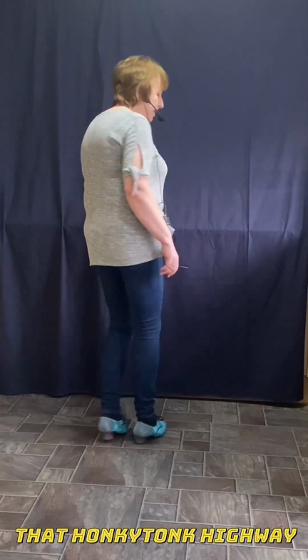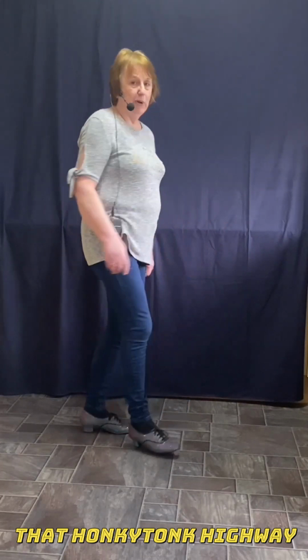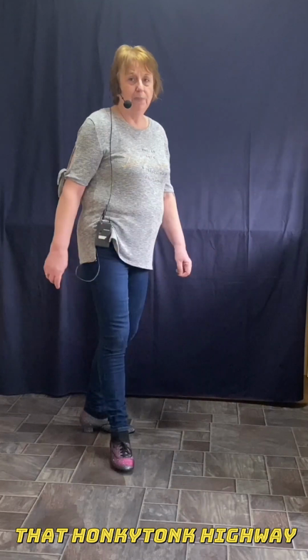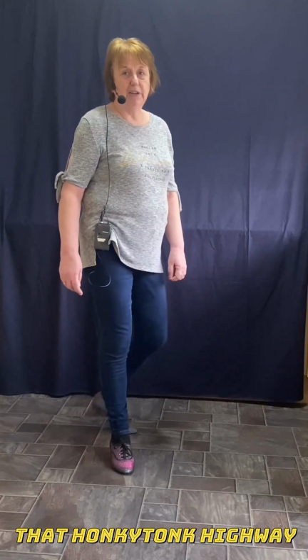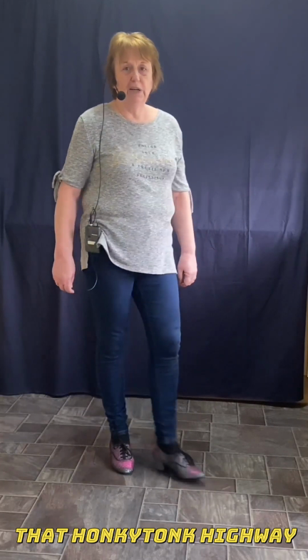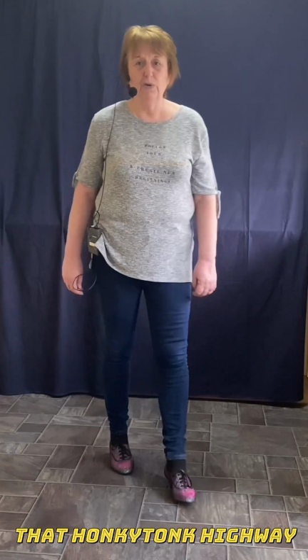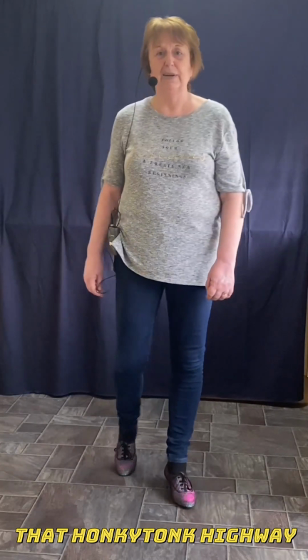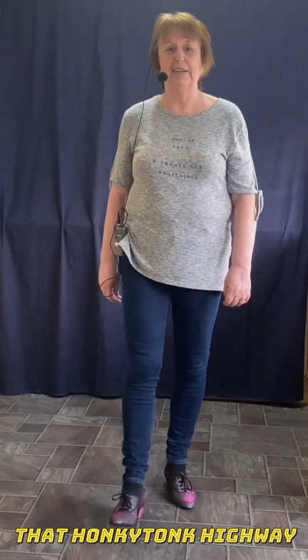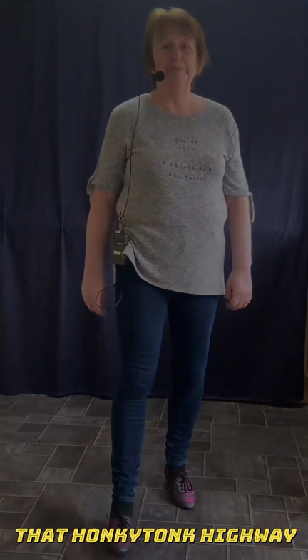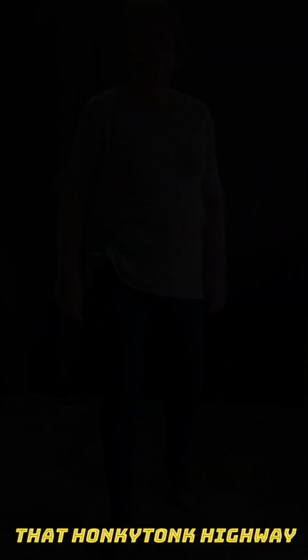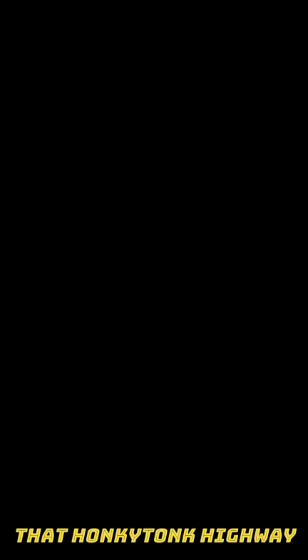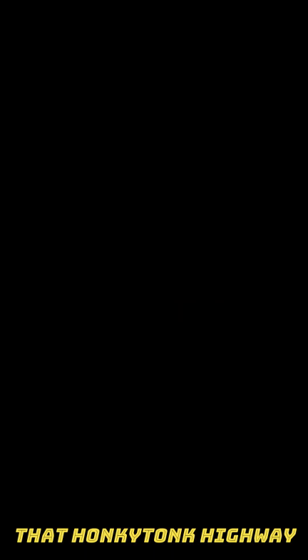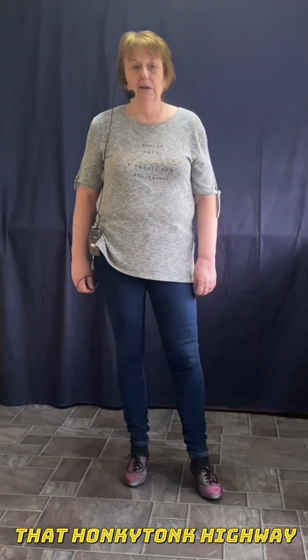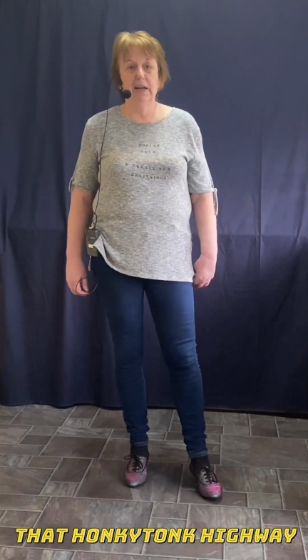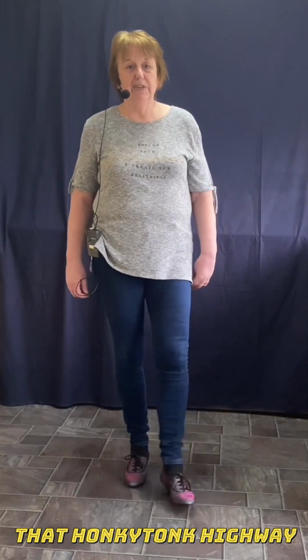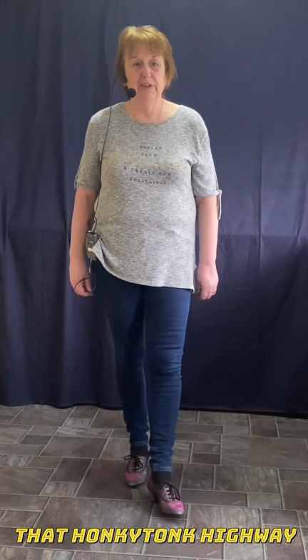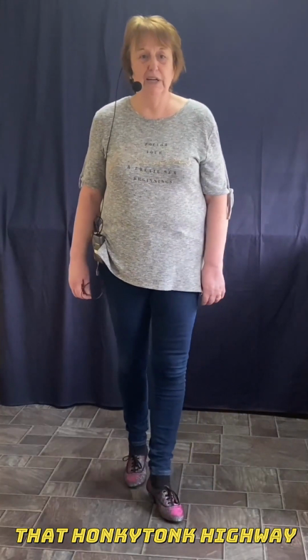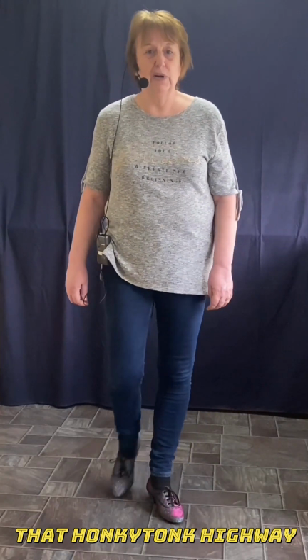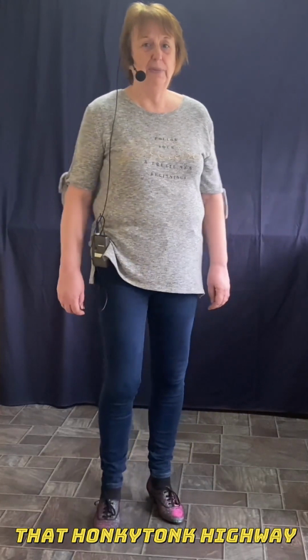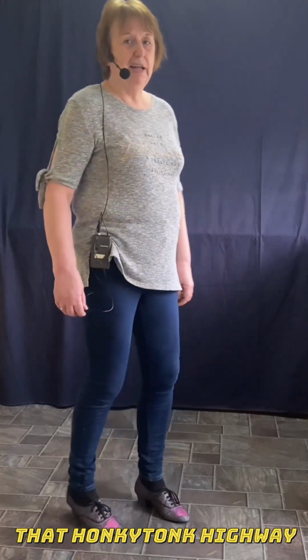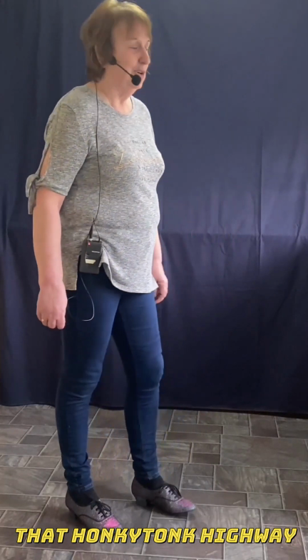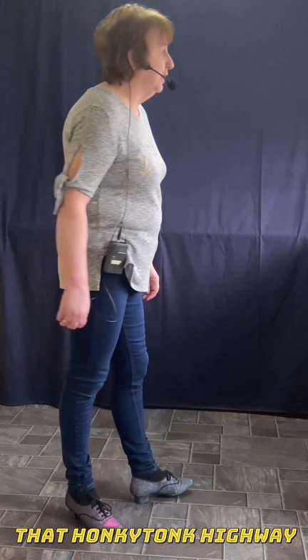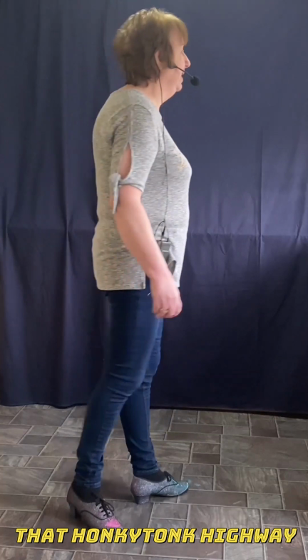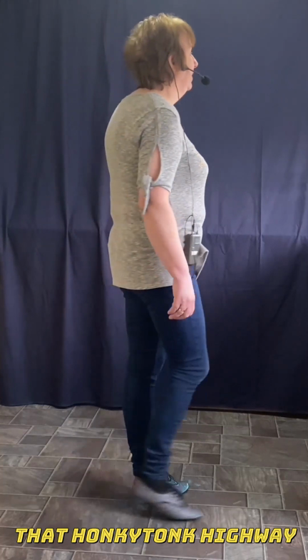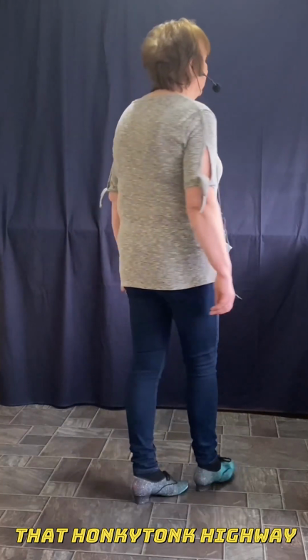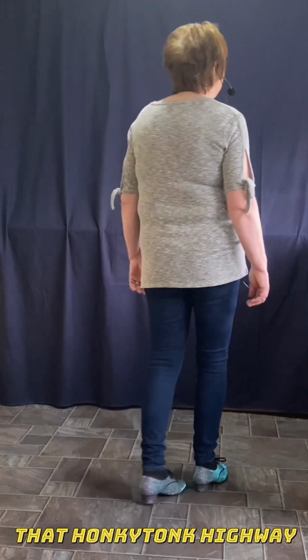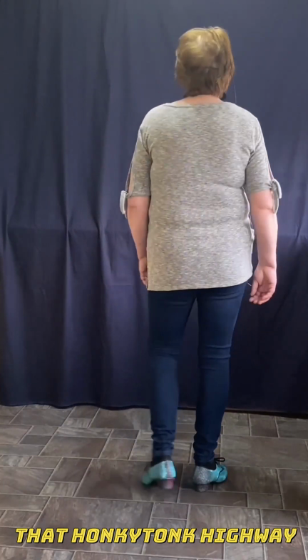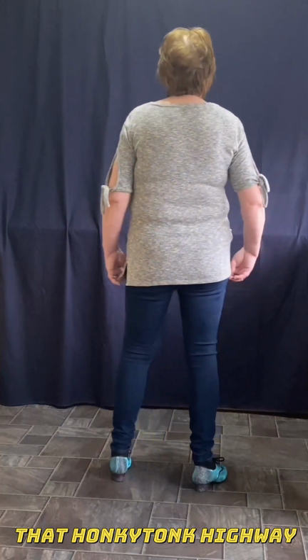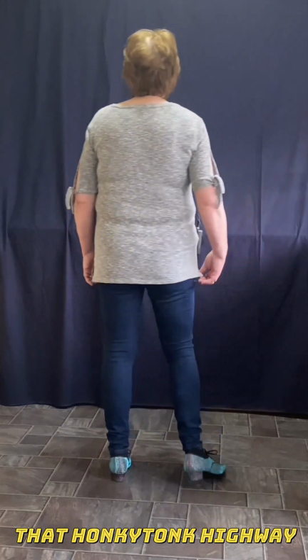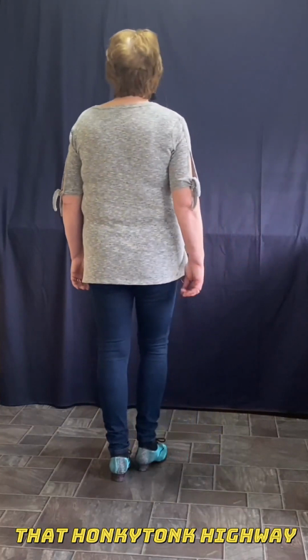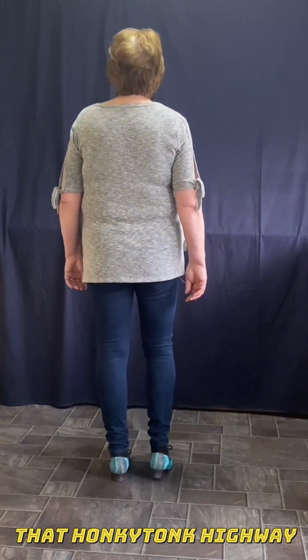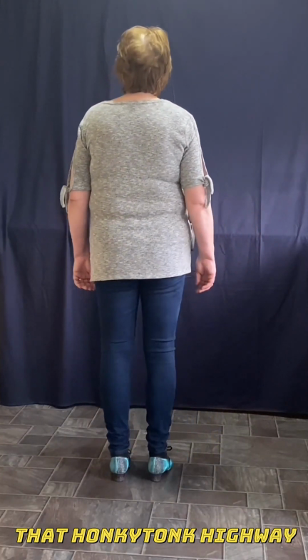There we go. That Honky-Tonk Highway. Right, let's try the Honky-Tonk Highway. Here we go. Nice wee dance. Hope you enjoy the fun.